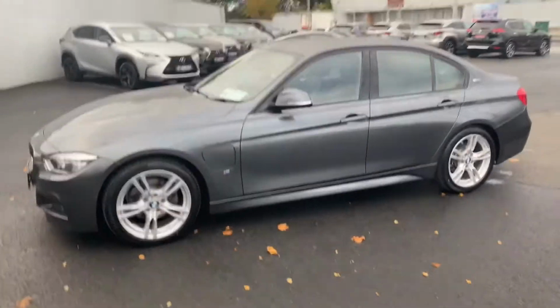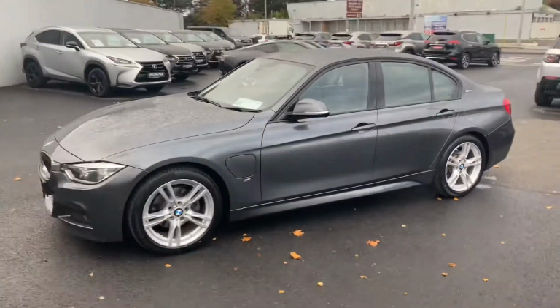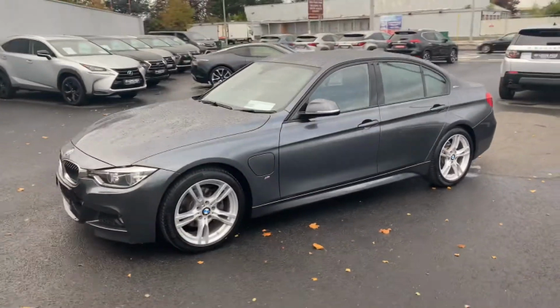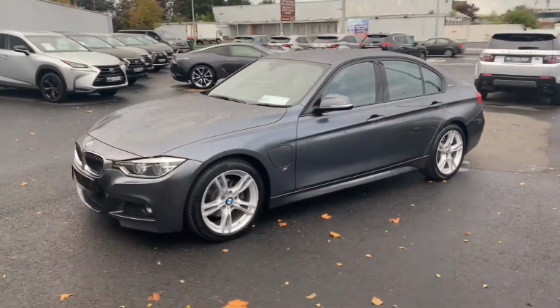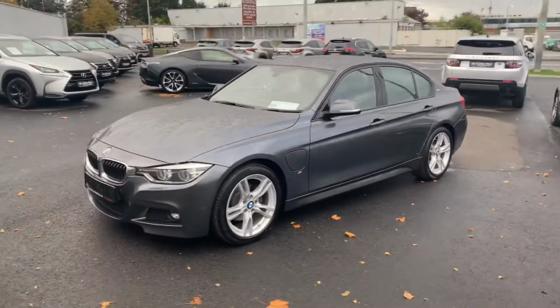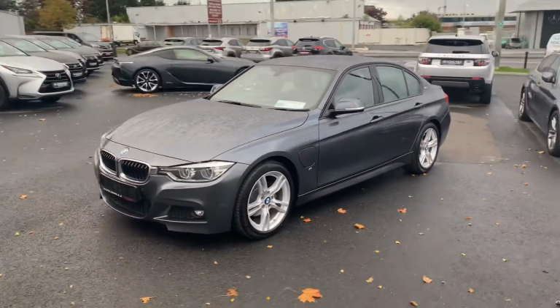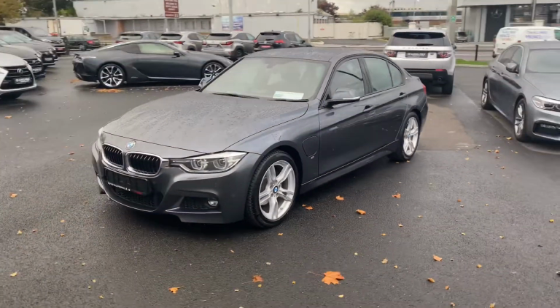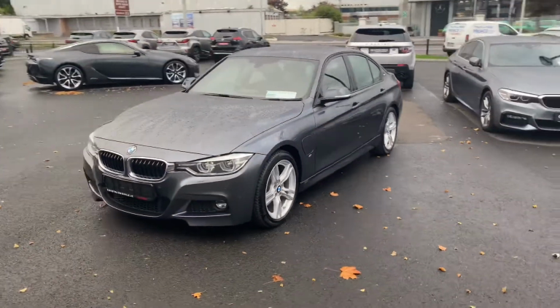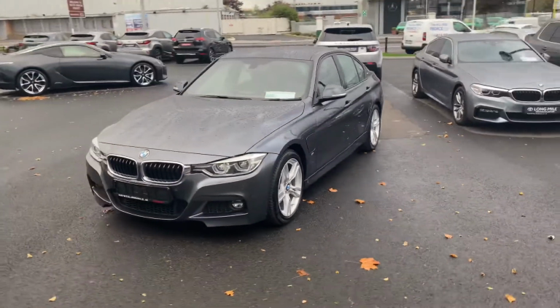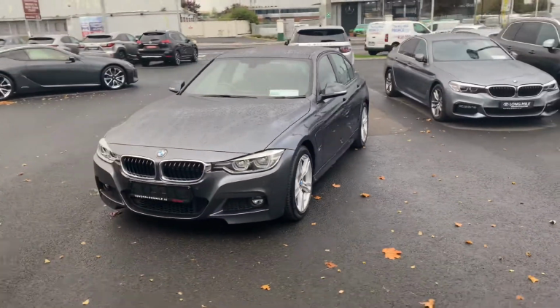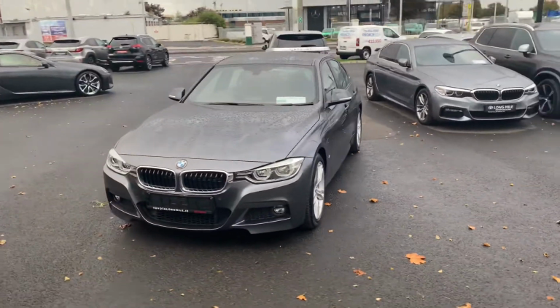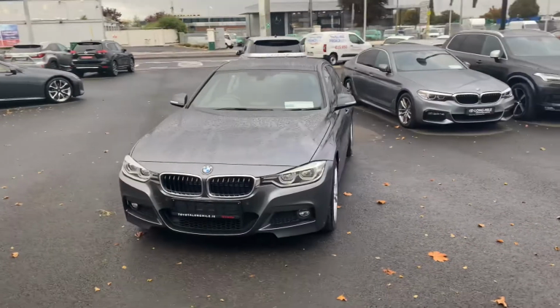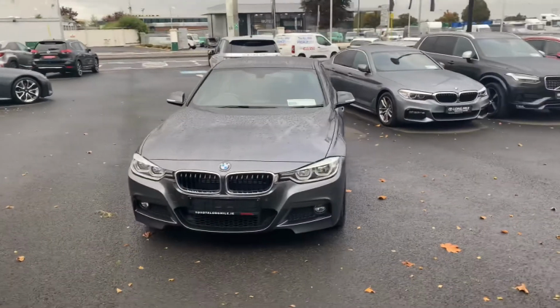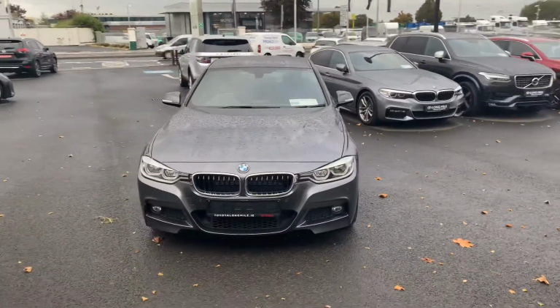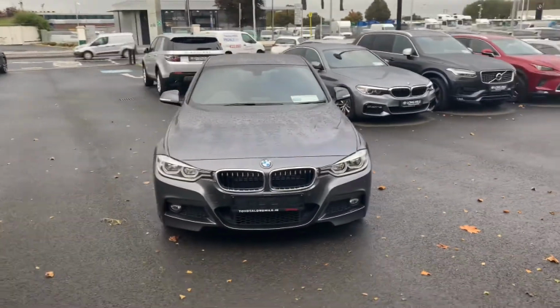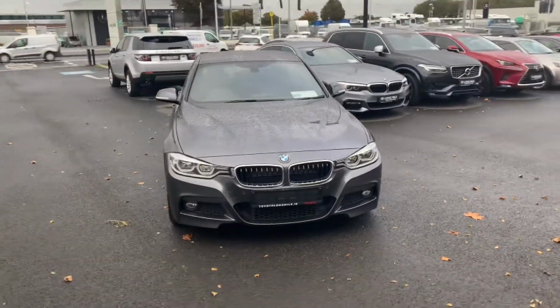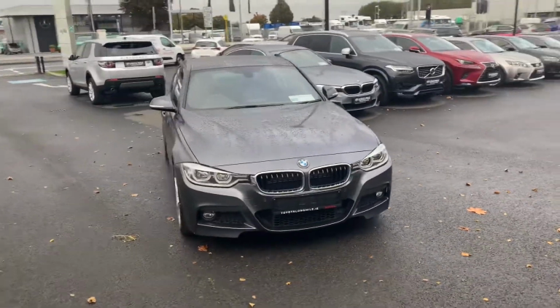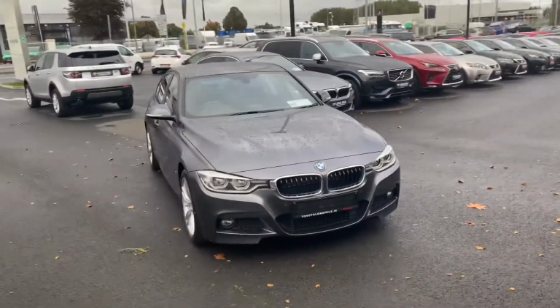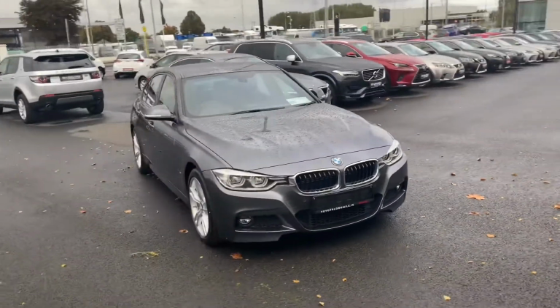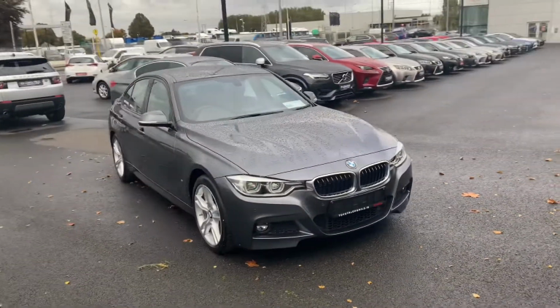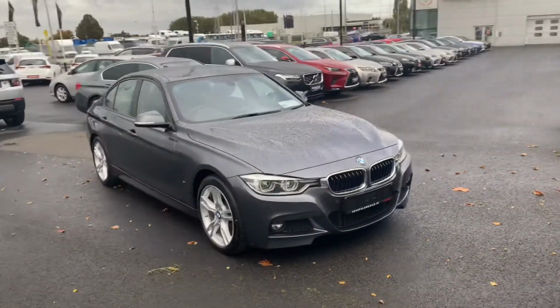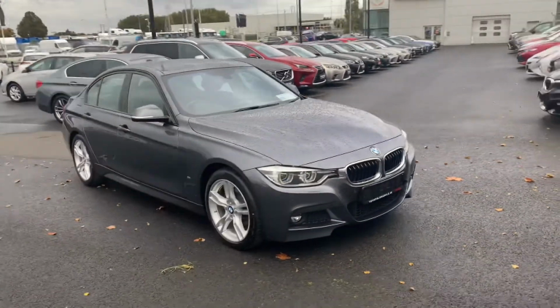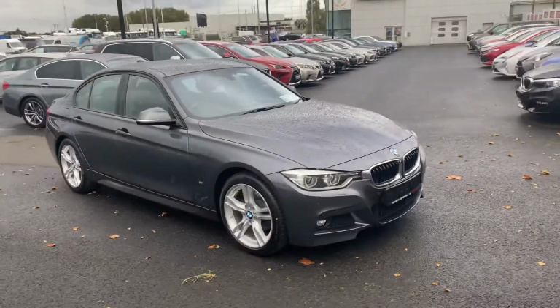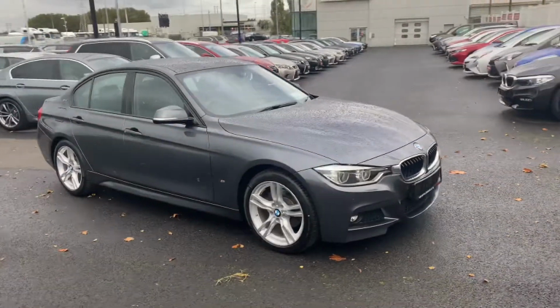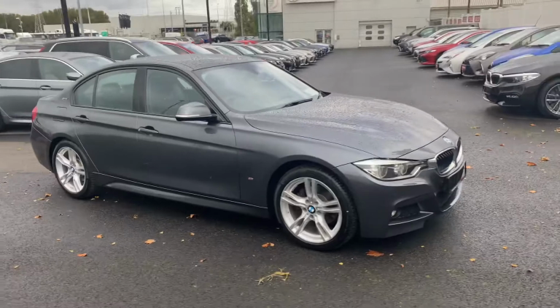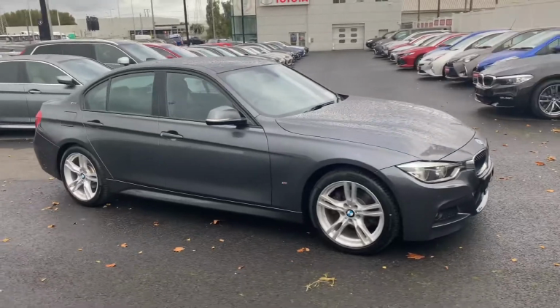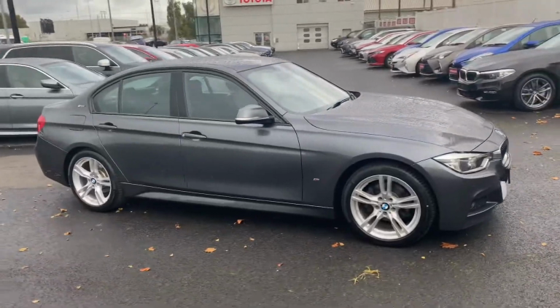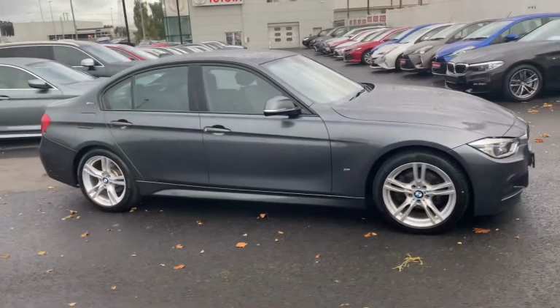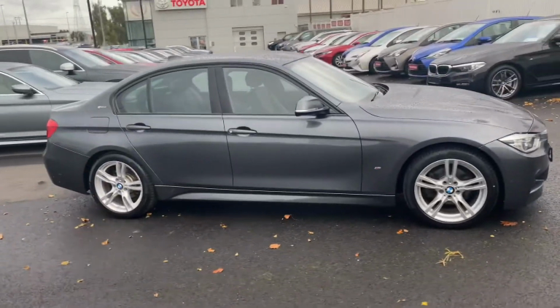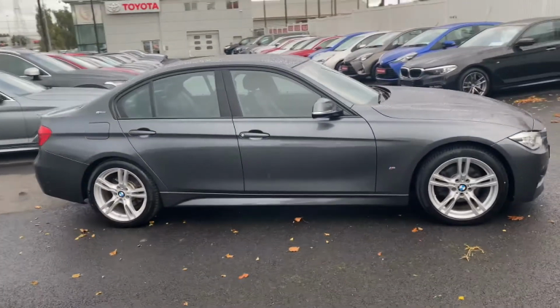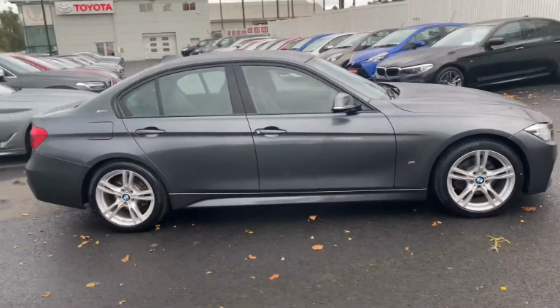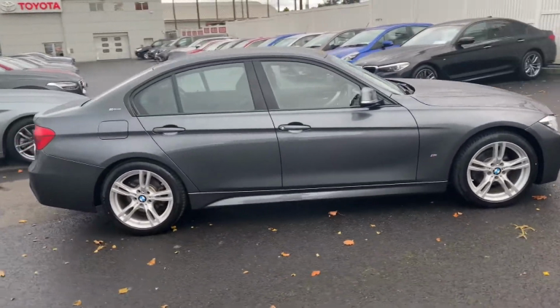This 2018 BMW 330e plug-in hybrid M Sport comes with the balance of BMW's manufacturer's warranty. It's in a low tax bracket of 170 euro per year and is now available to view at Toyota Longmile.